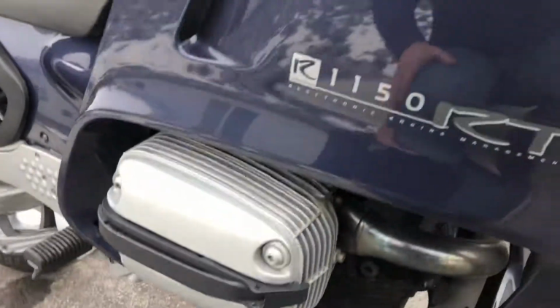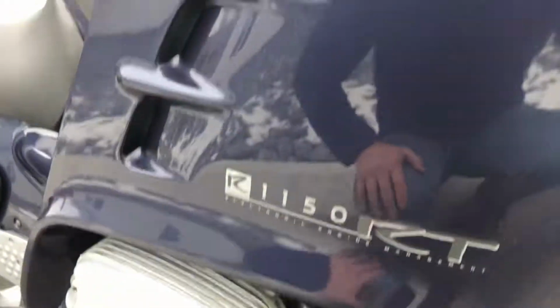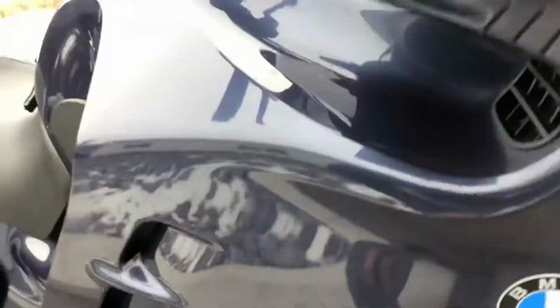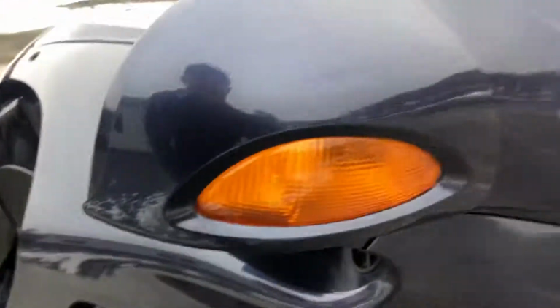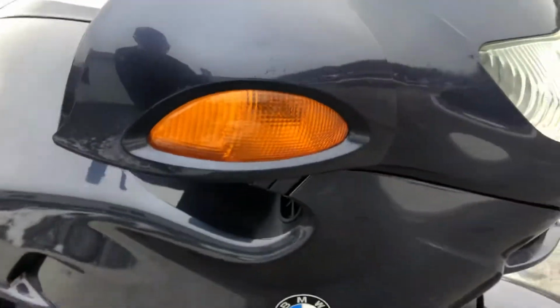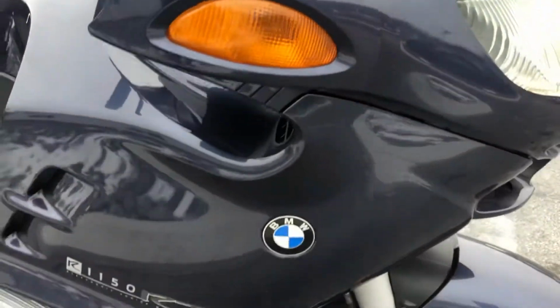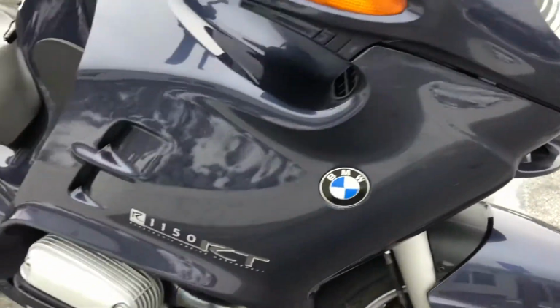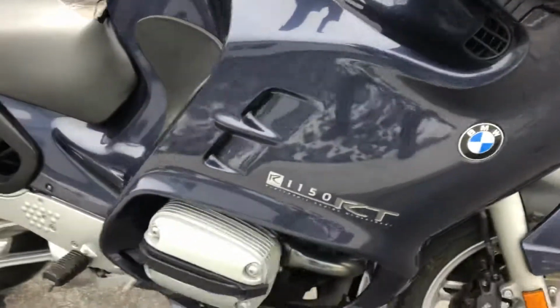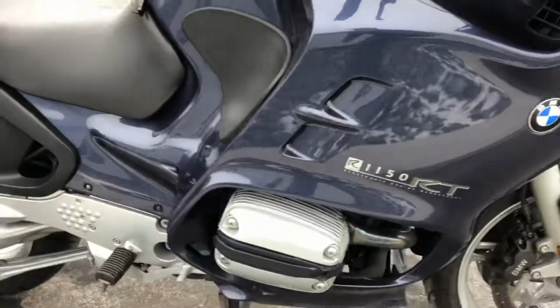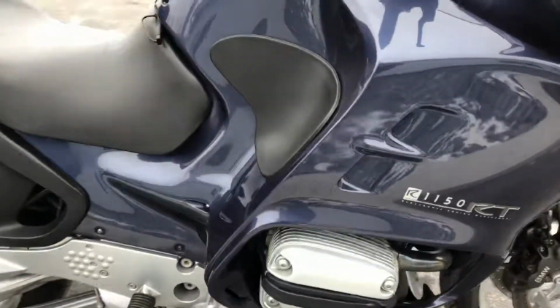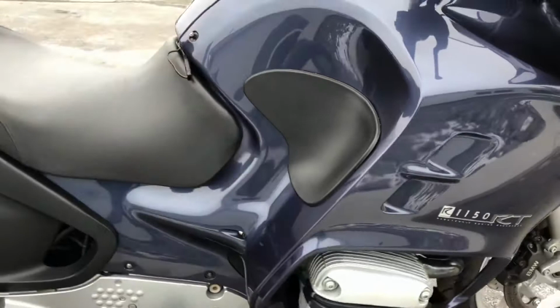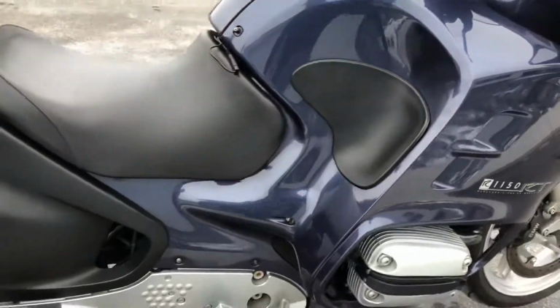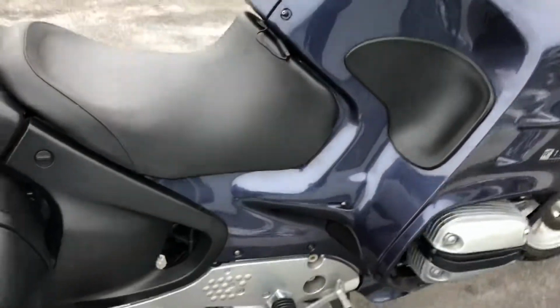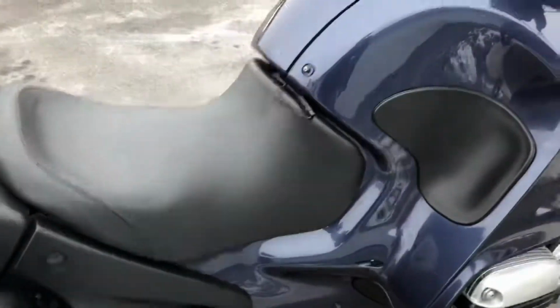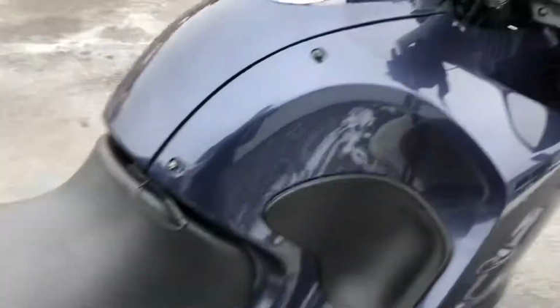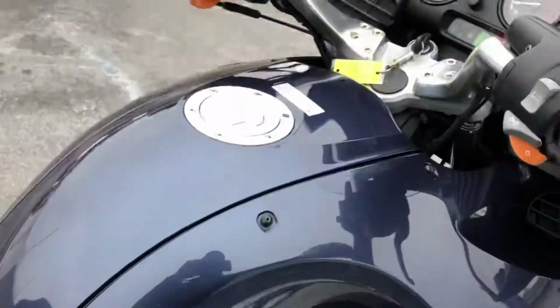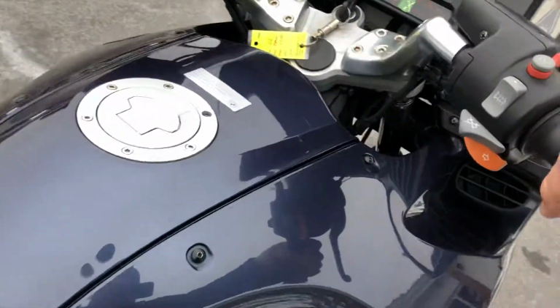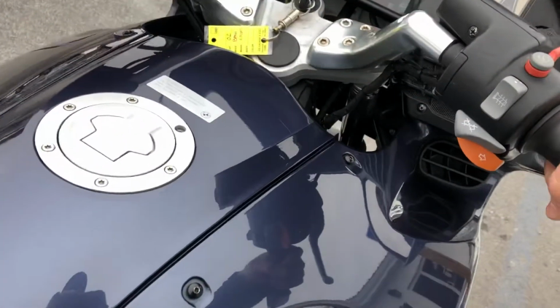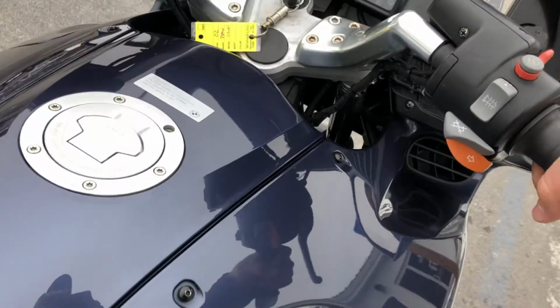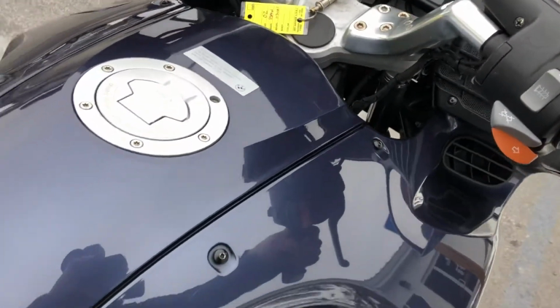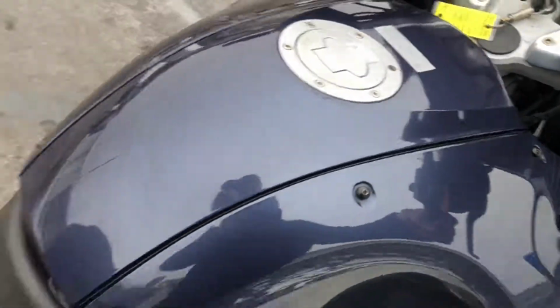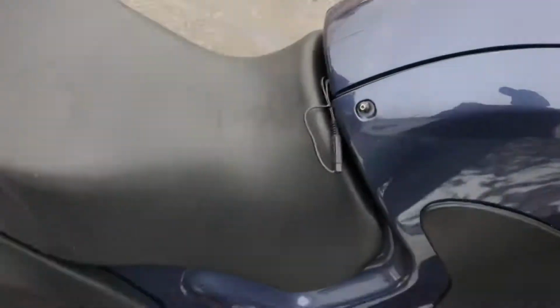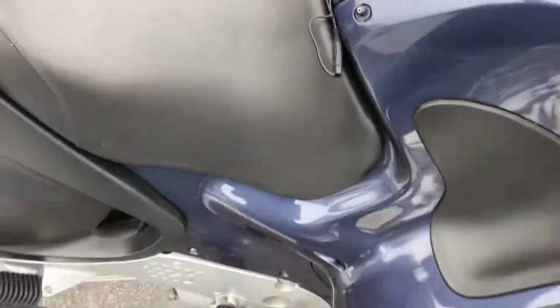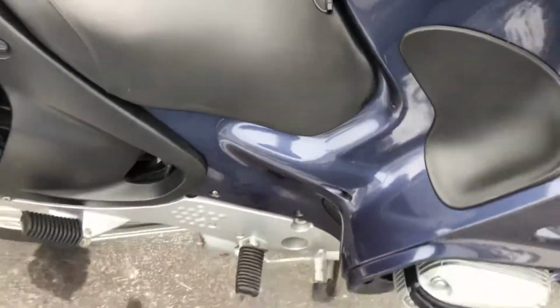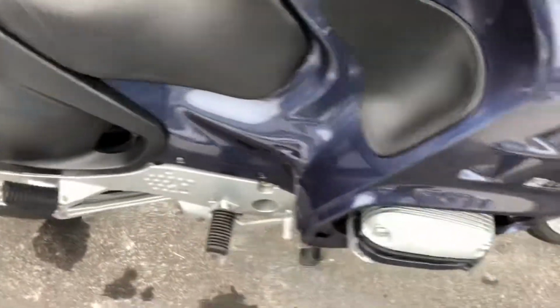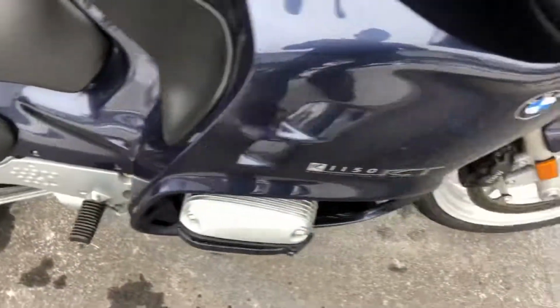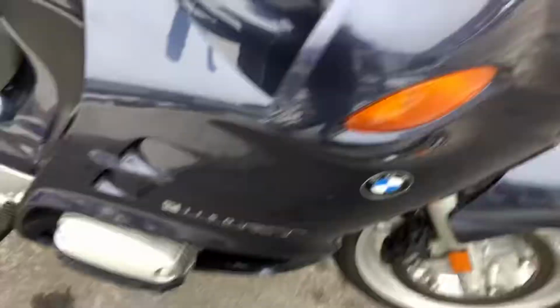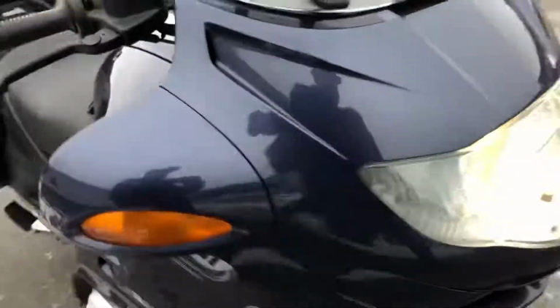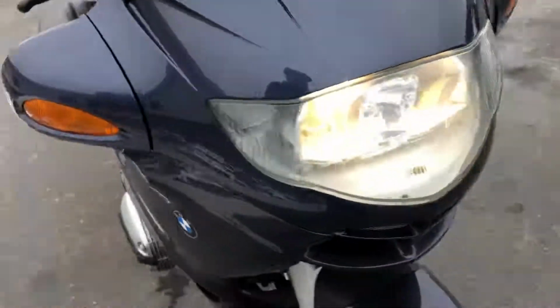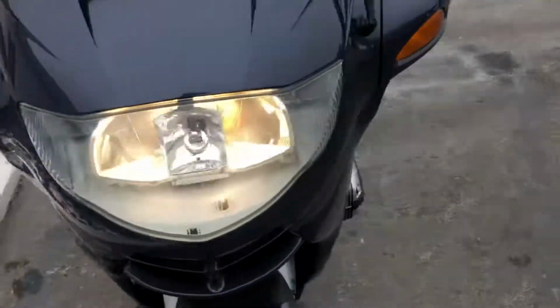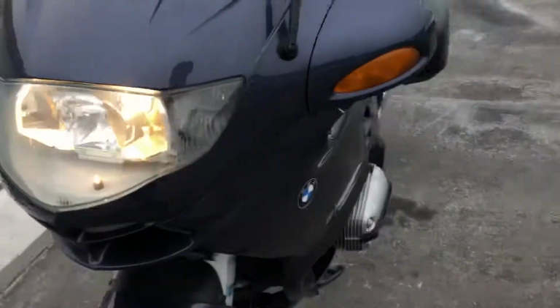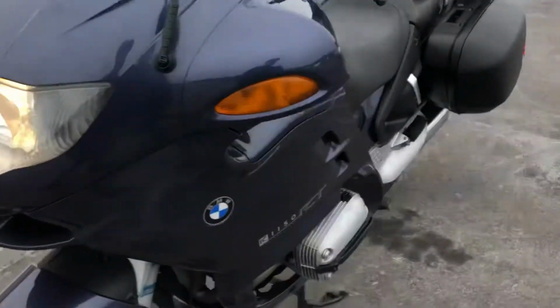We are including a one-year warranty on the engine of this motorcycle. It sounds good, and we're including that warranty for peace of mind.